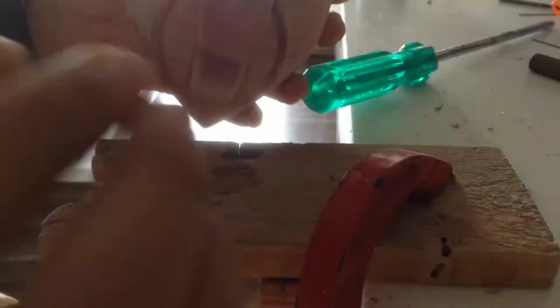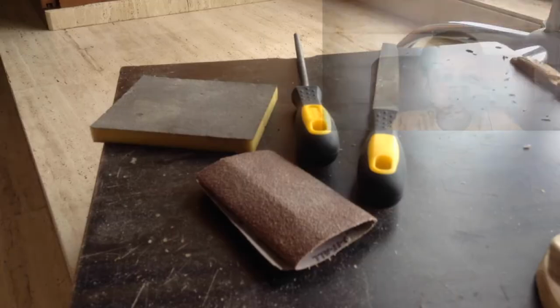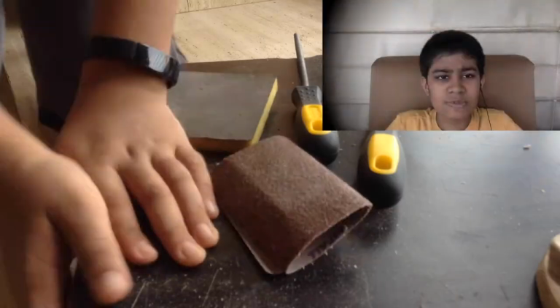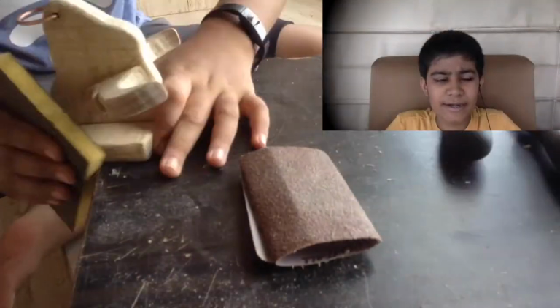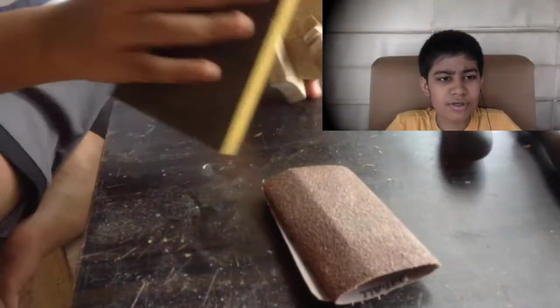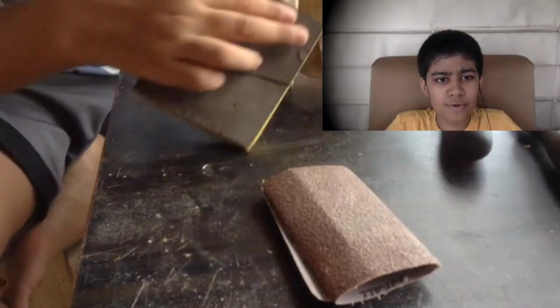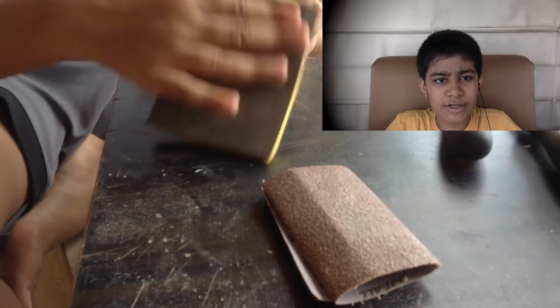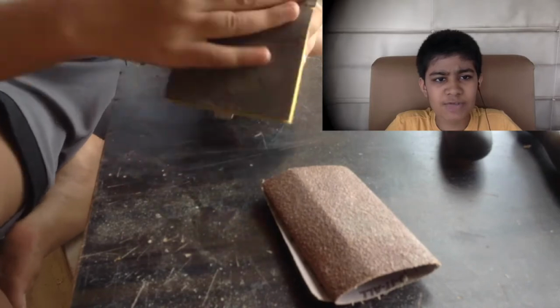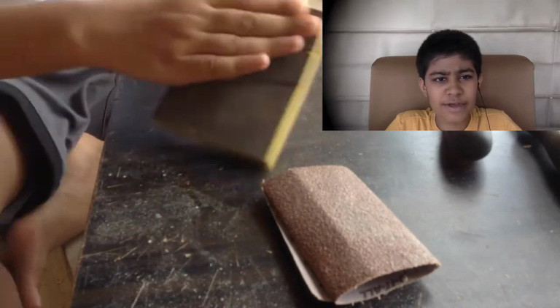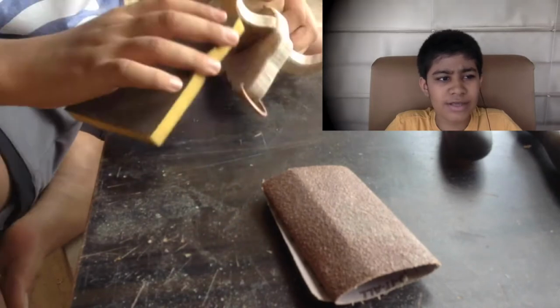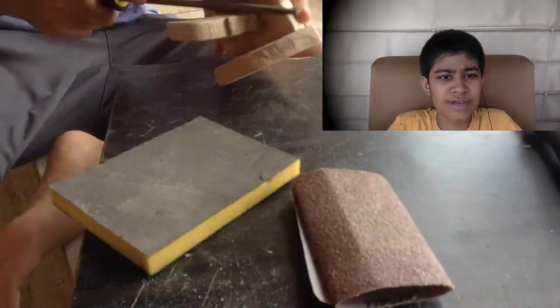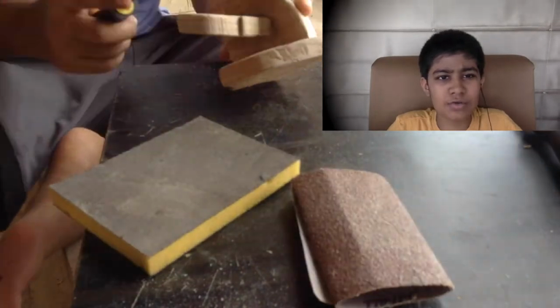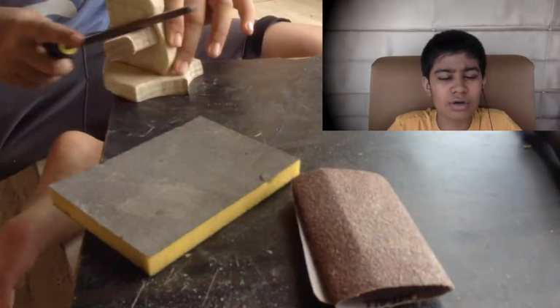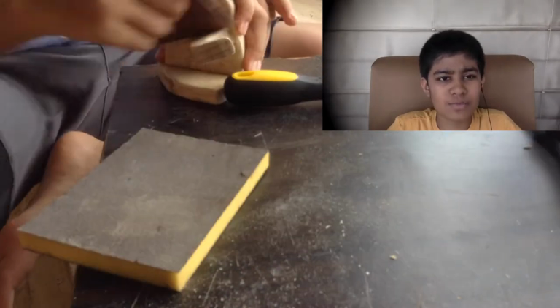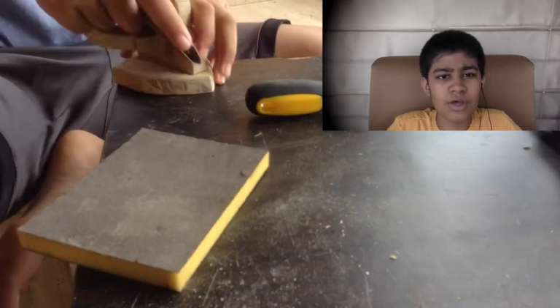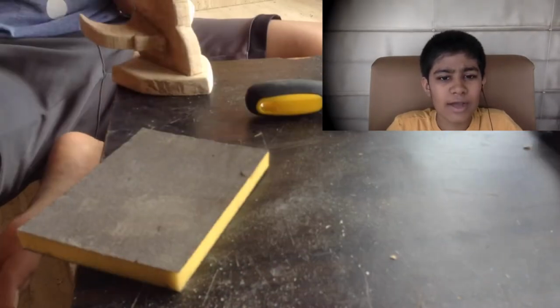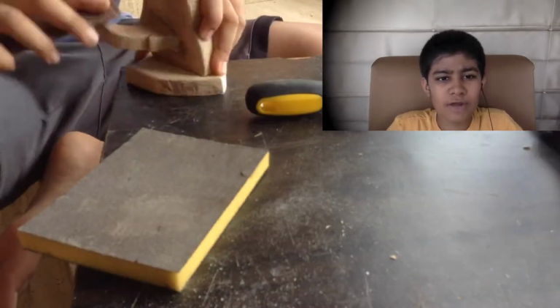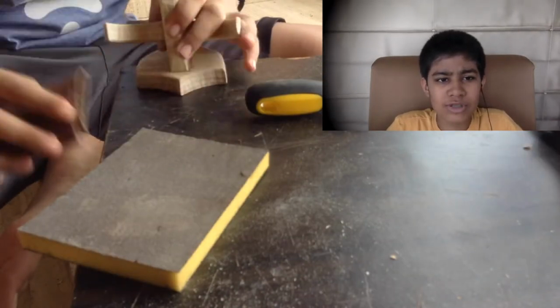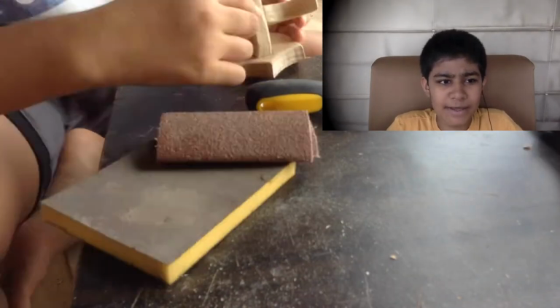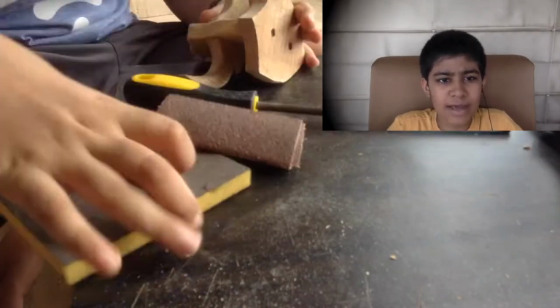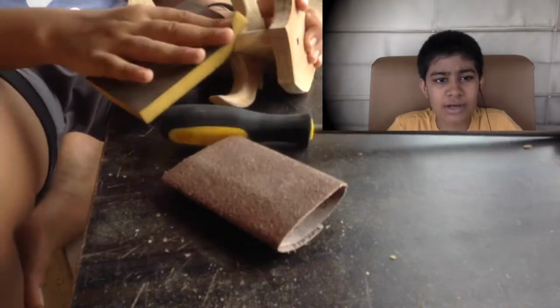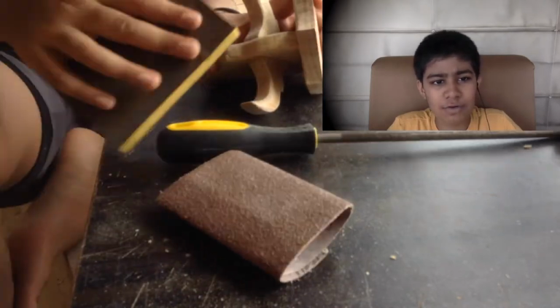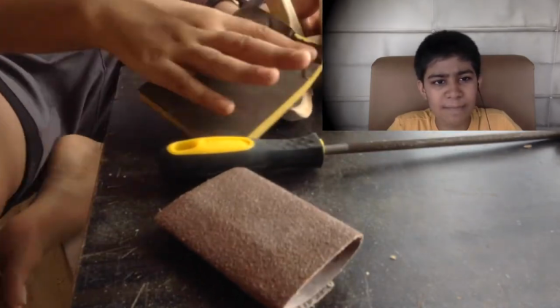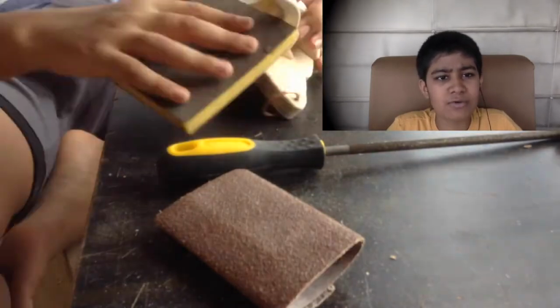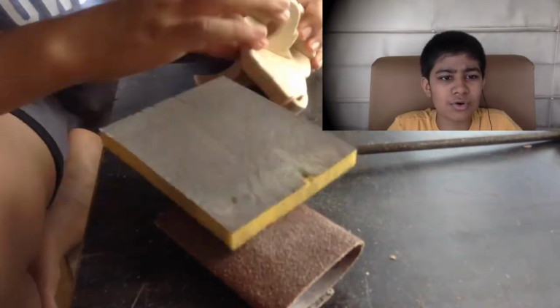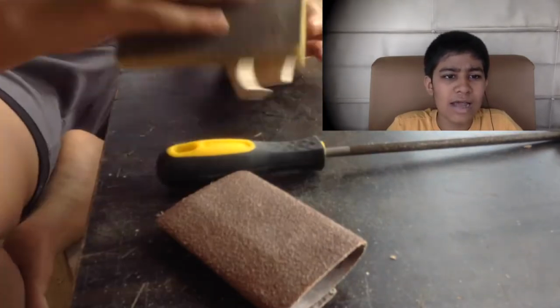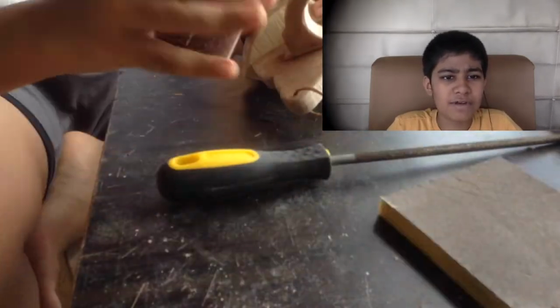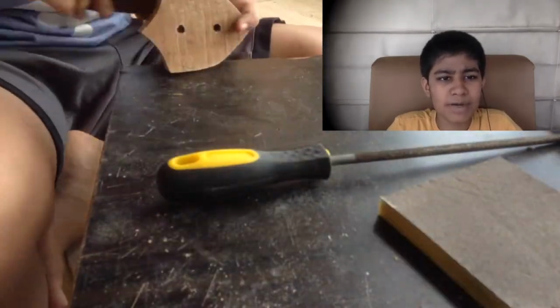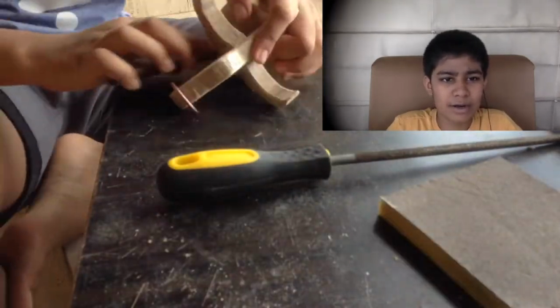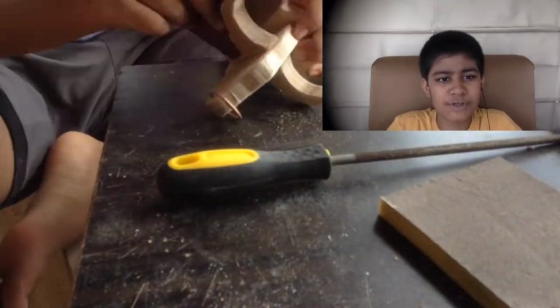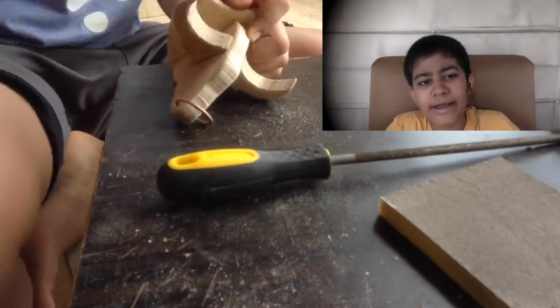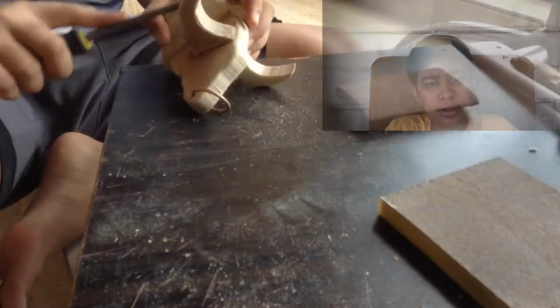I am just sanding with a 220 grit sponge for the final pass, just getting the curve smooth. I could have done more sanding, but I like the rough look of the pallet wood, so I left it pretty rough, which I liked in the end.